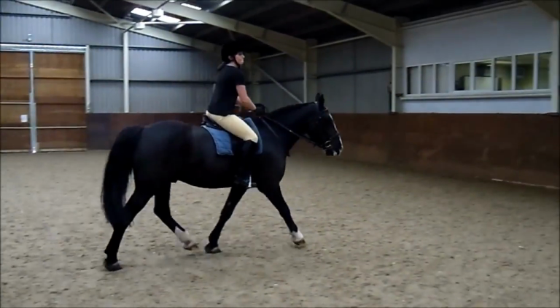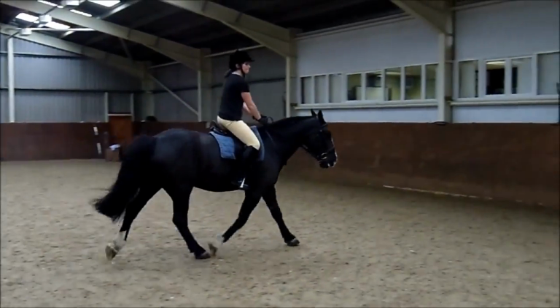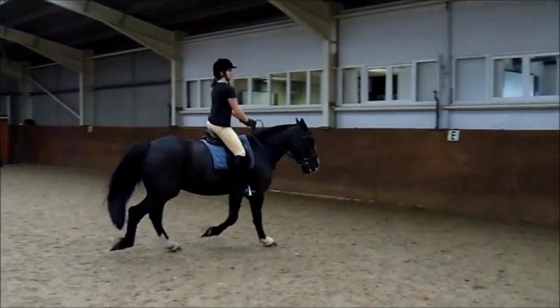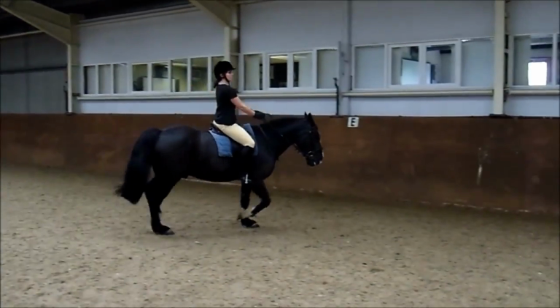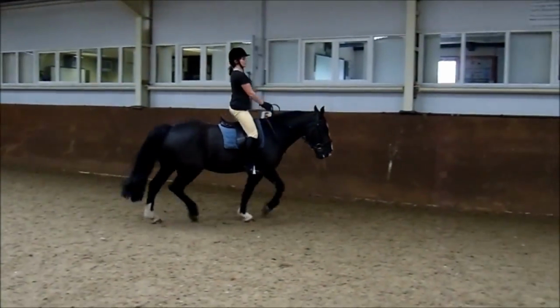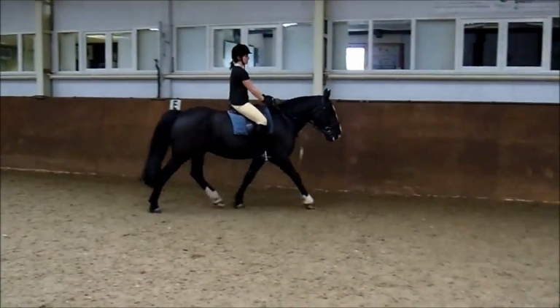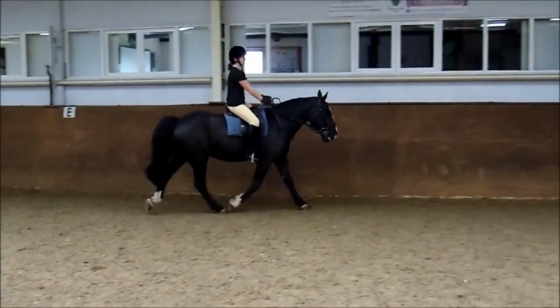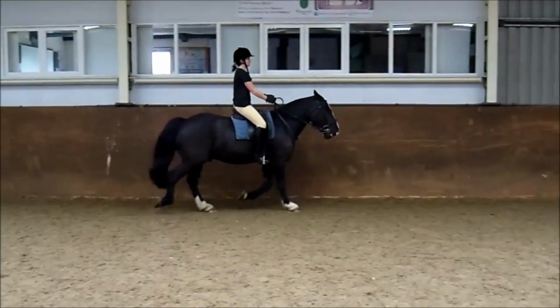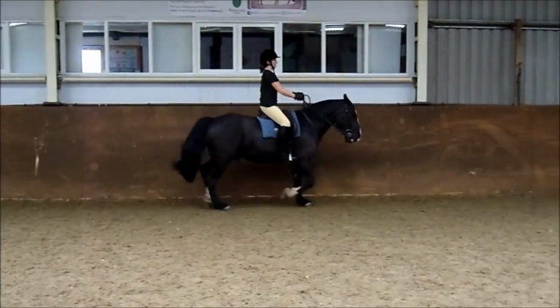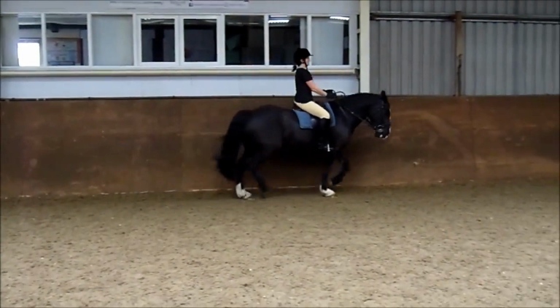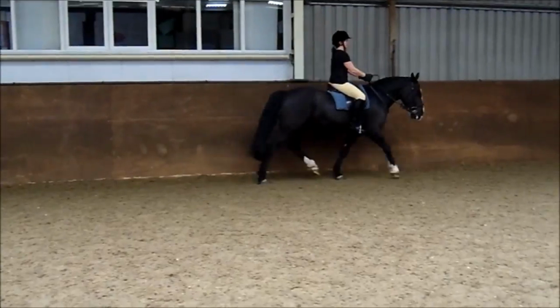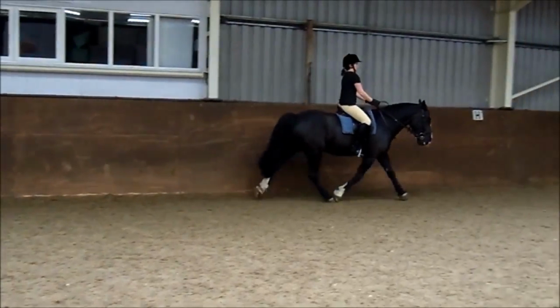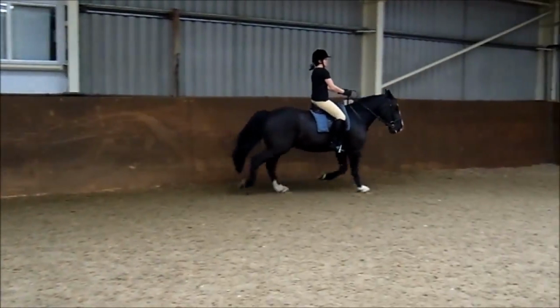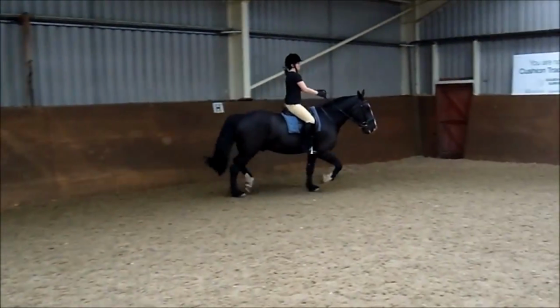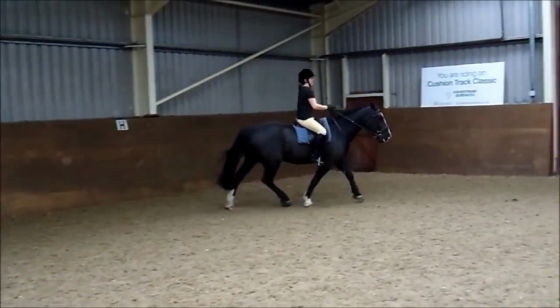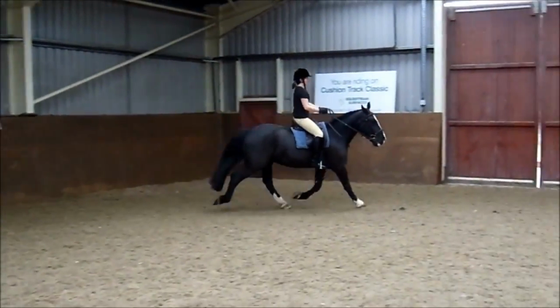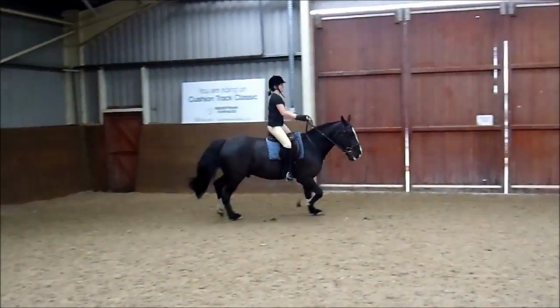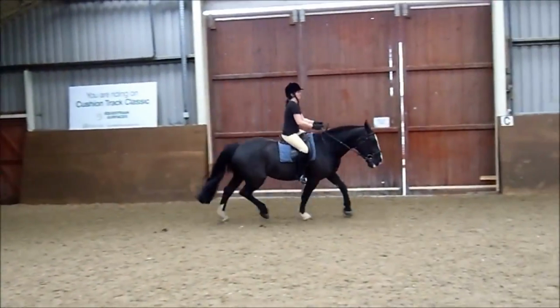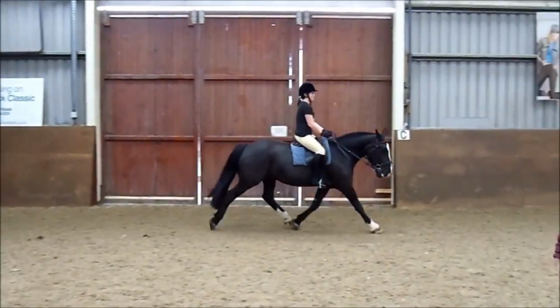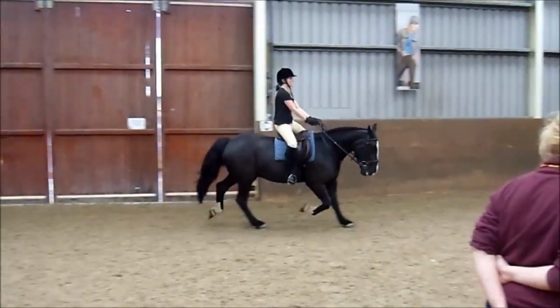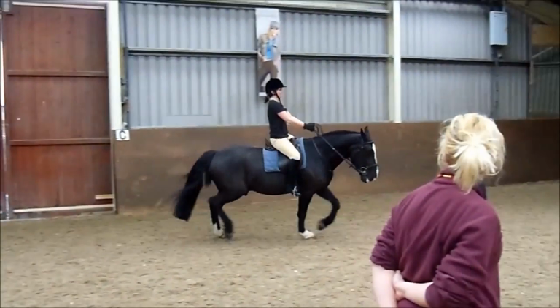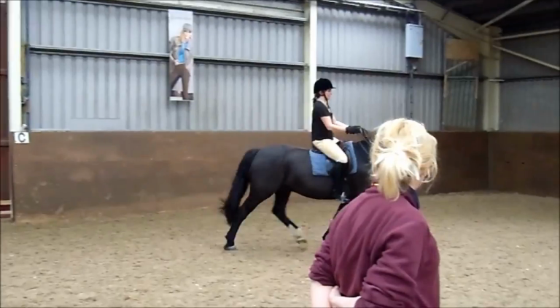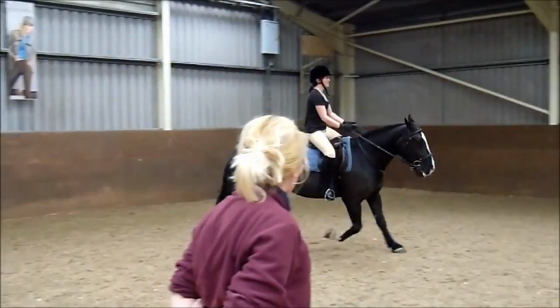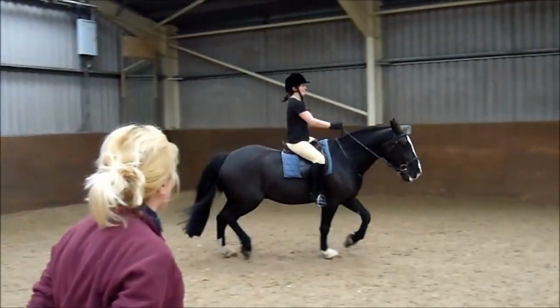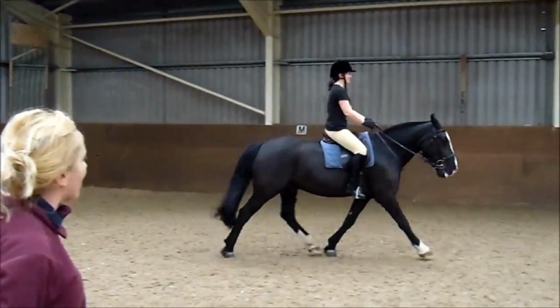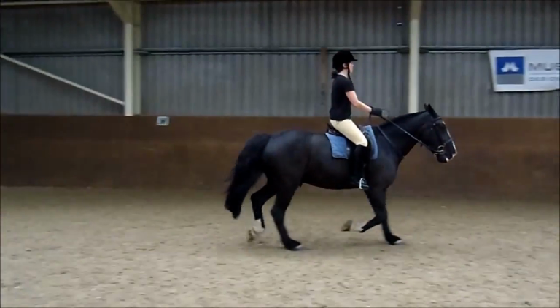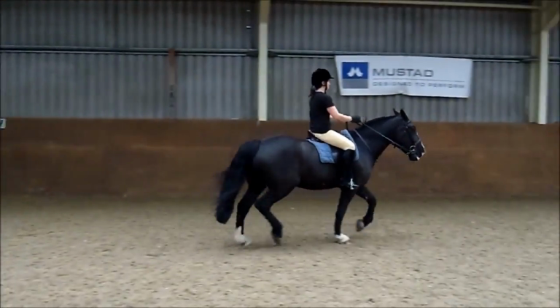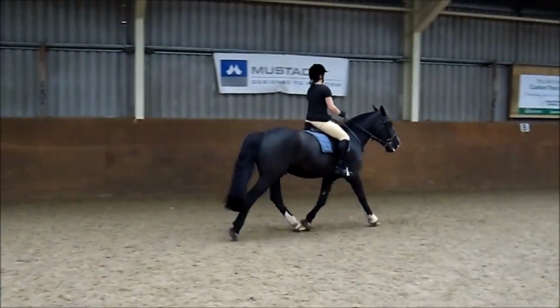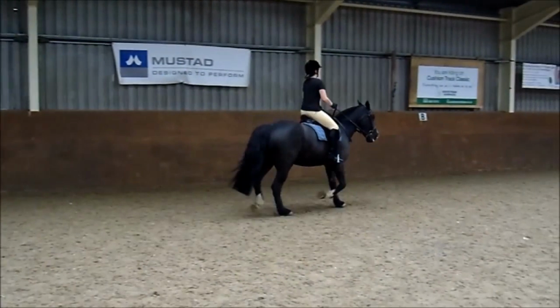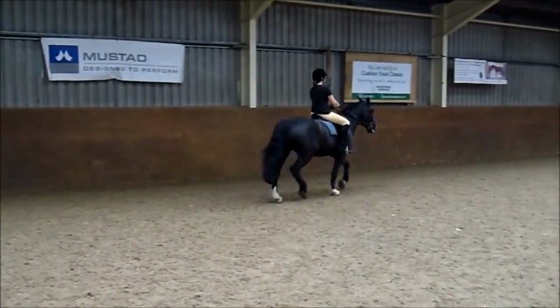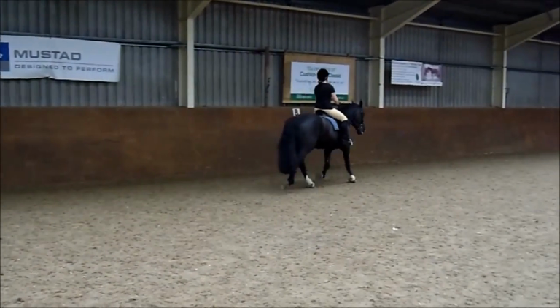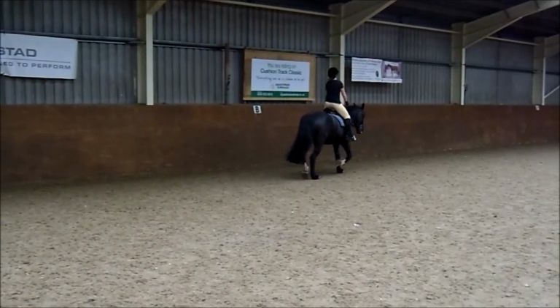Okay, sit and canter. Legs off, left leg back, you're going to canter. Canter. Walk. Go large, go large, out to the wall. Right, so at A.